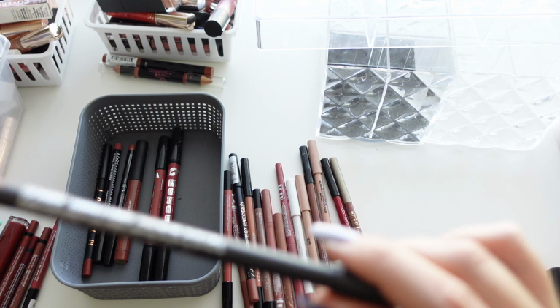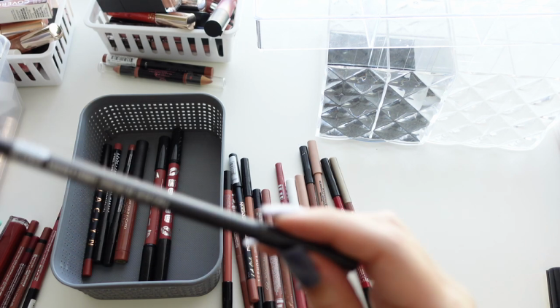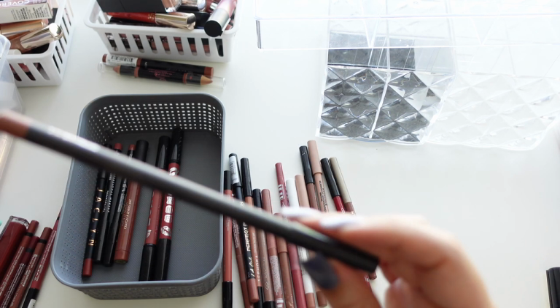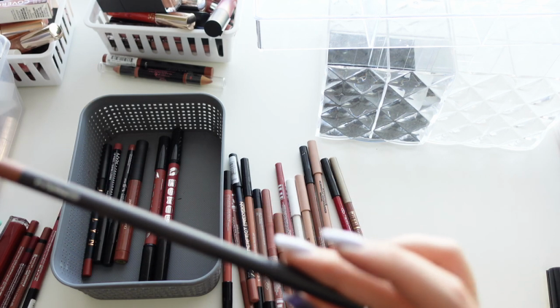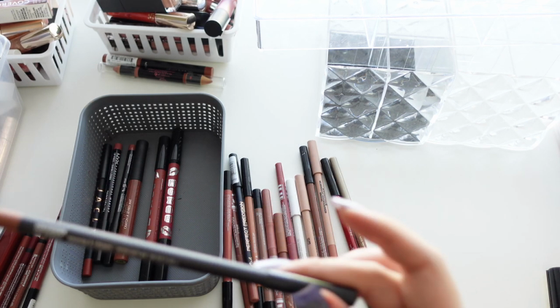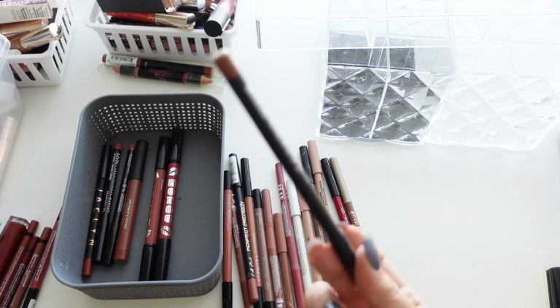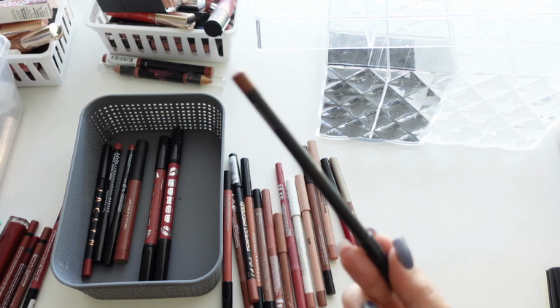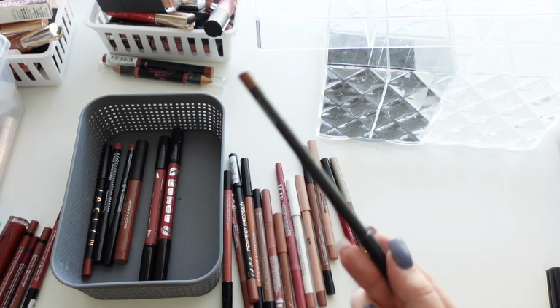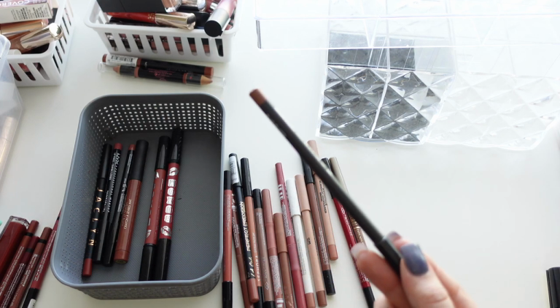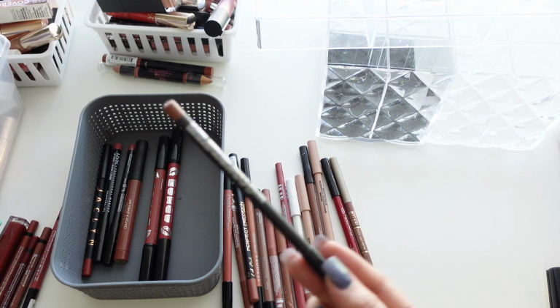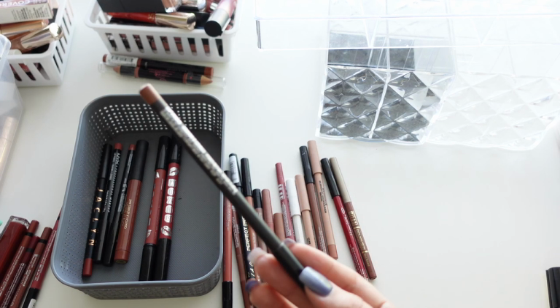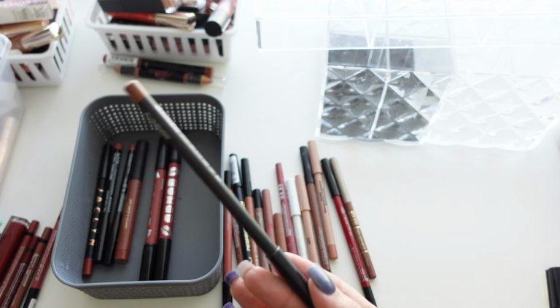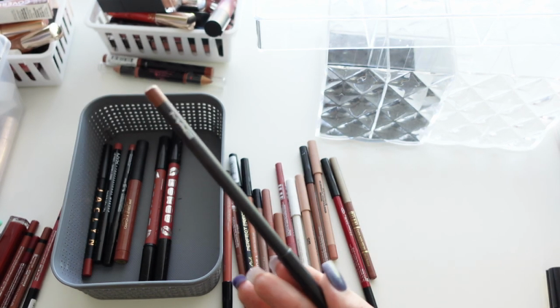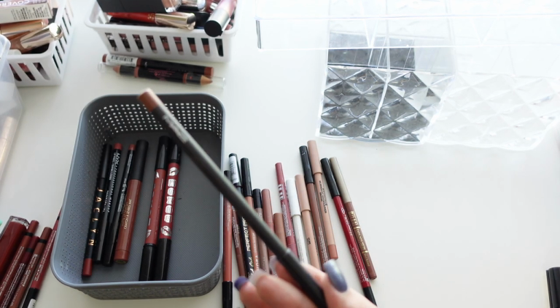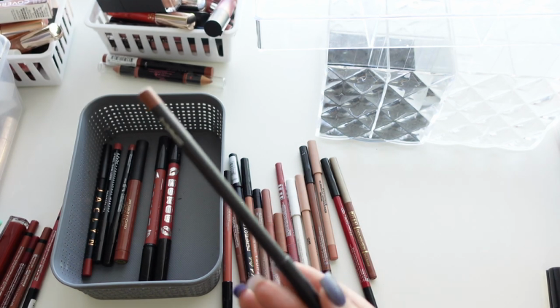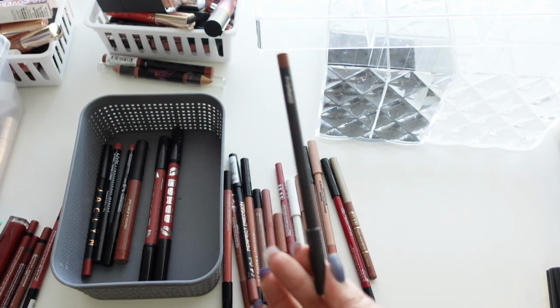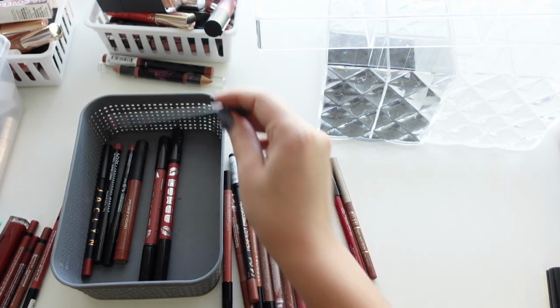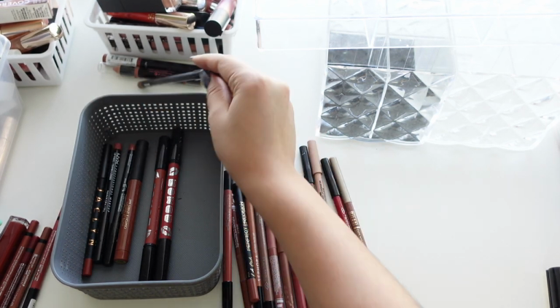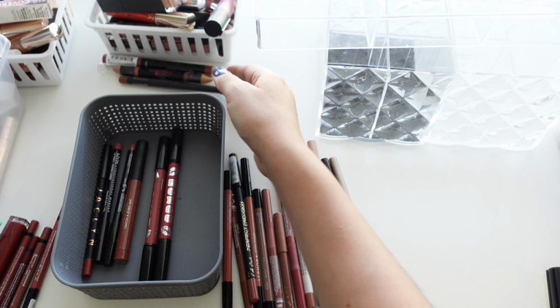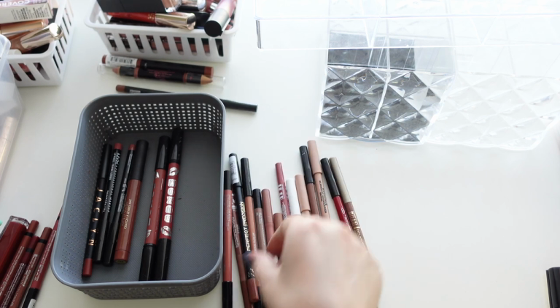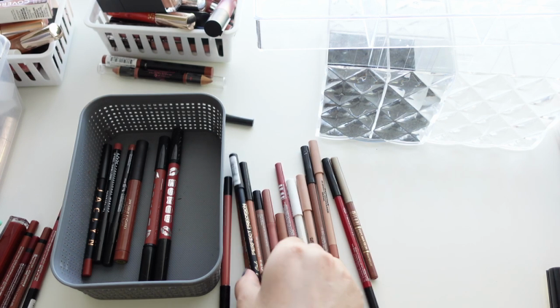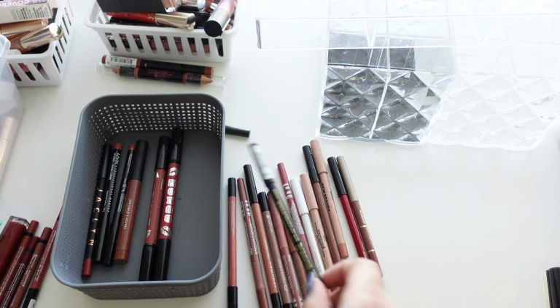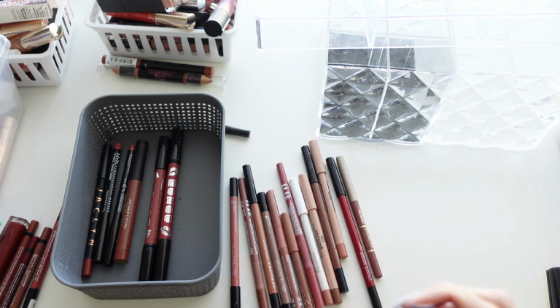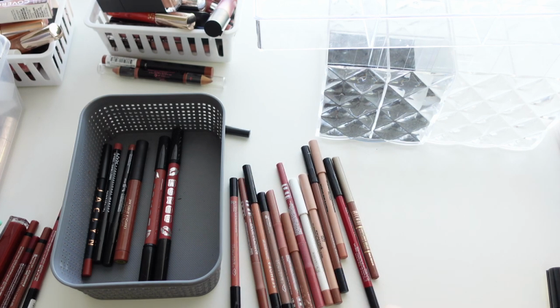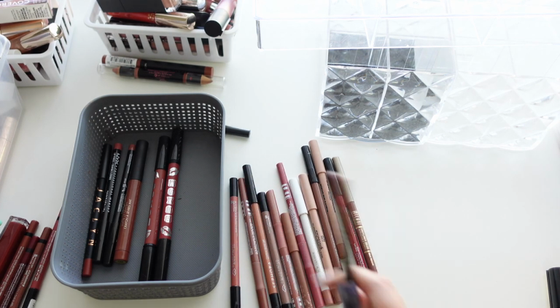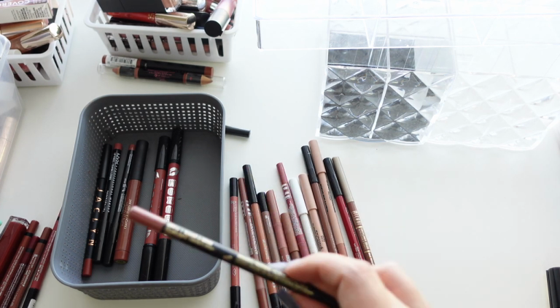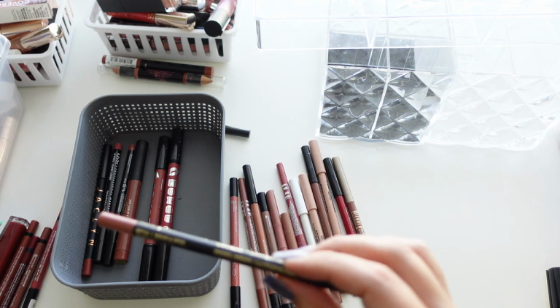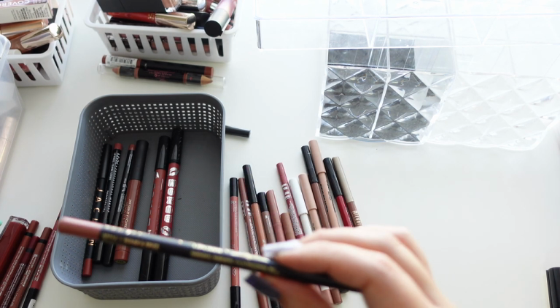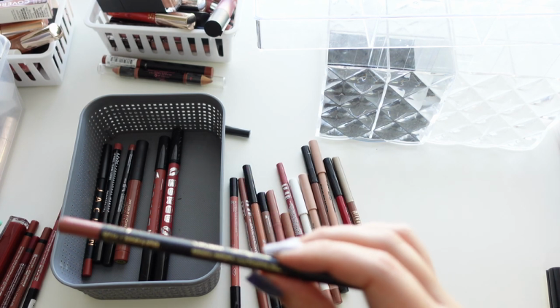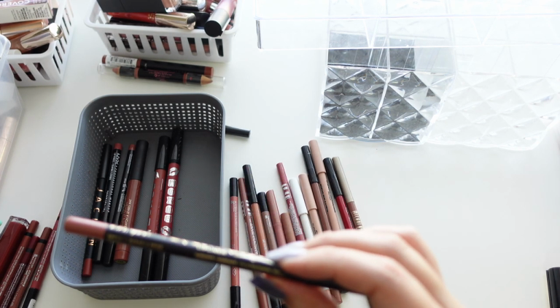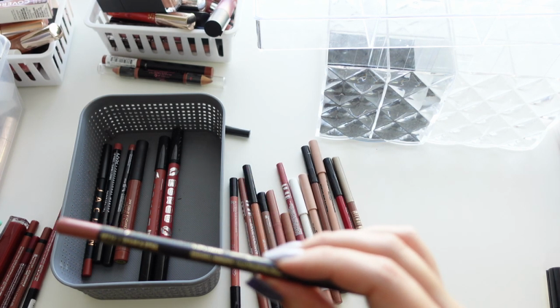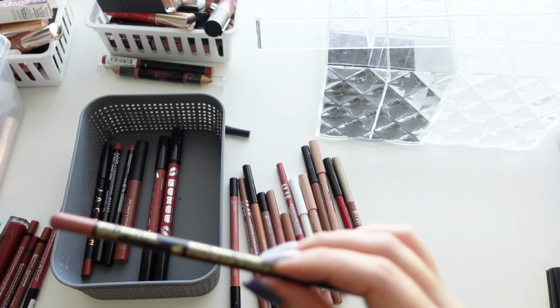Then we have a MAC lip liner or lip pencil in Strip Down — I'm actually going to get rid of it. I don't like the formula, I feel like it's very dry and I just don't really like it.